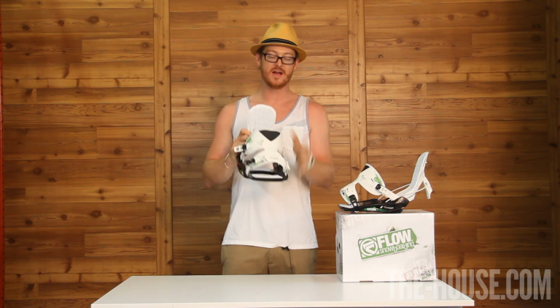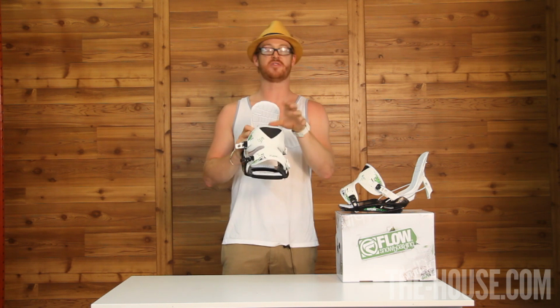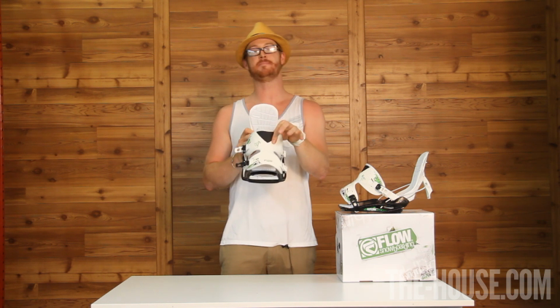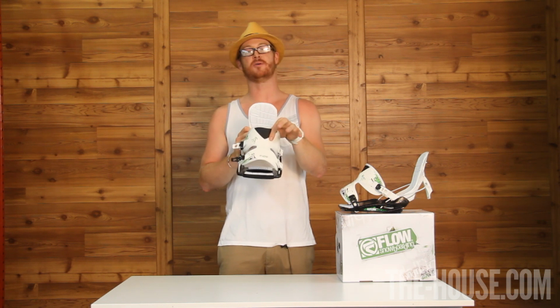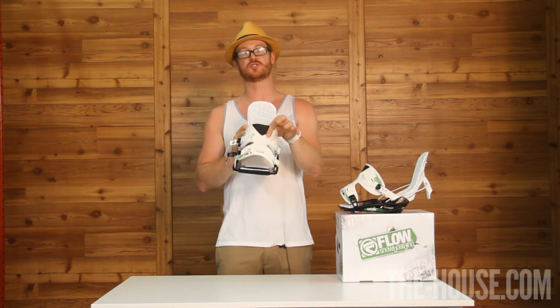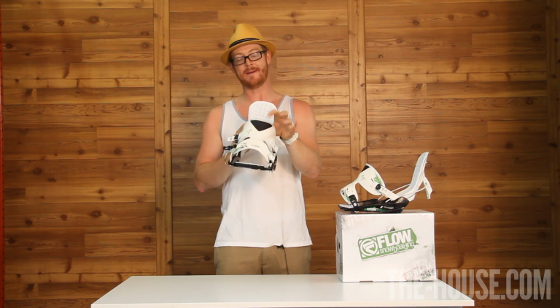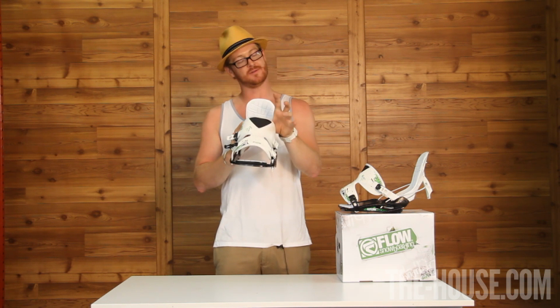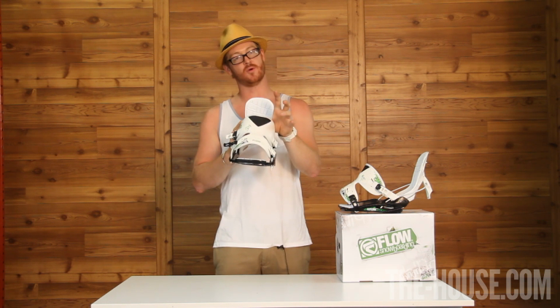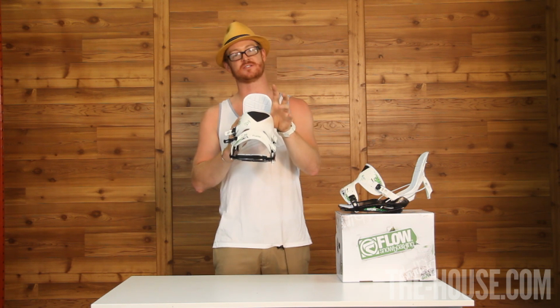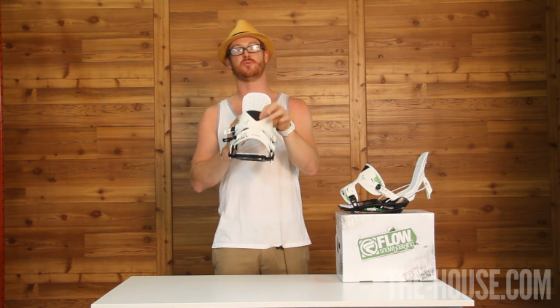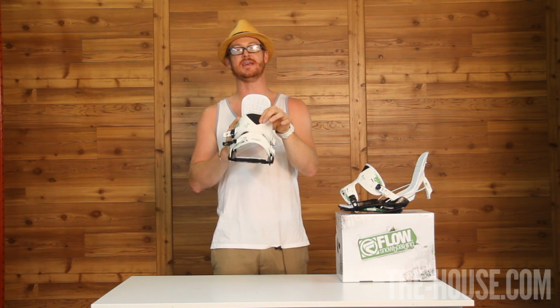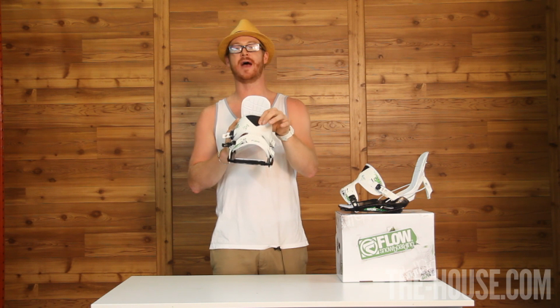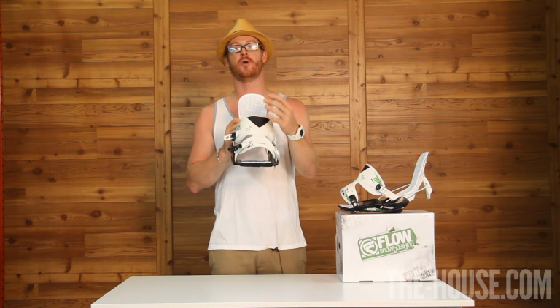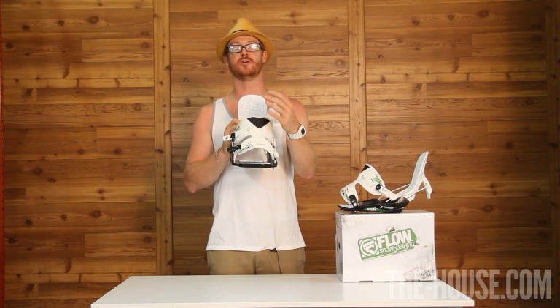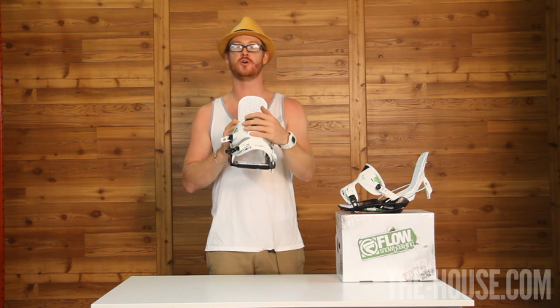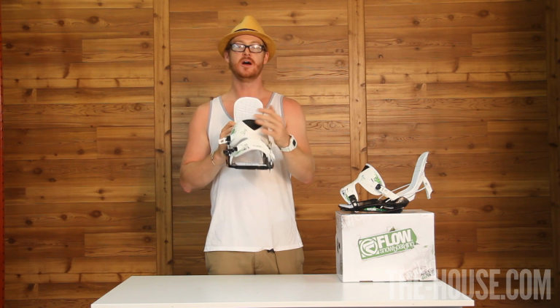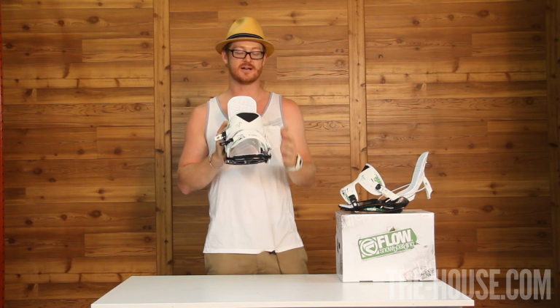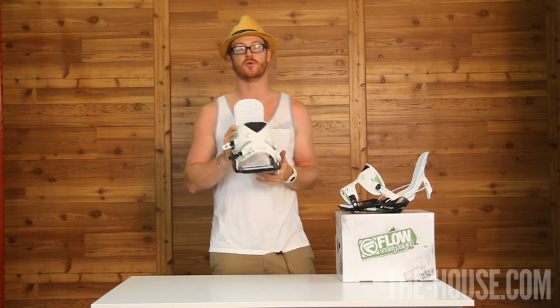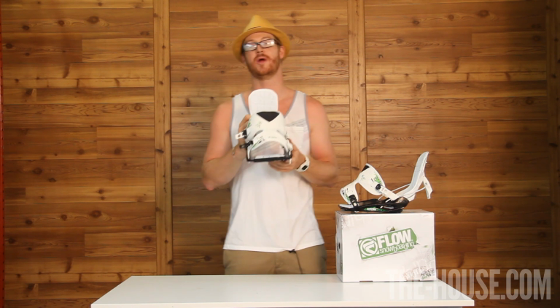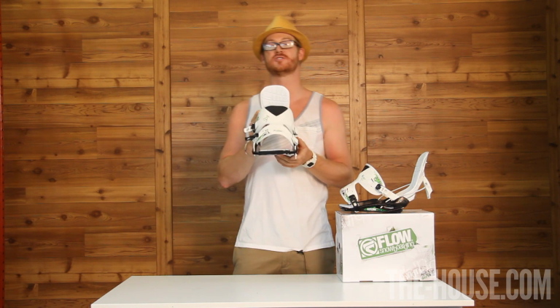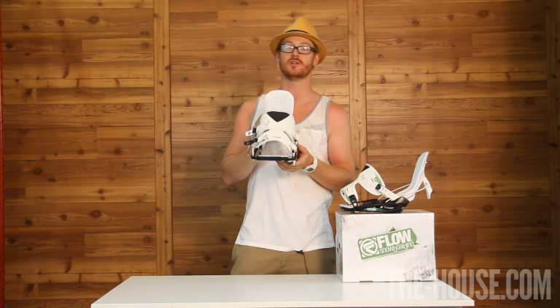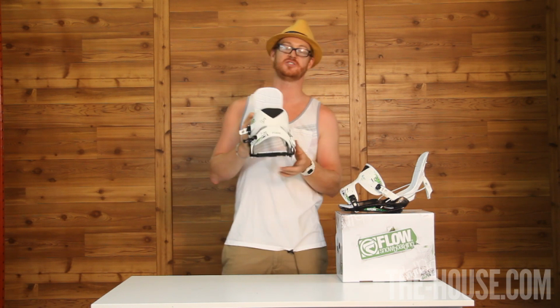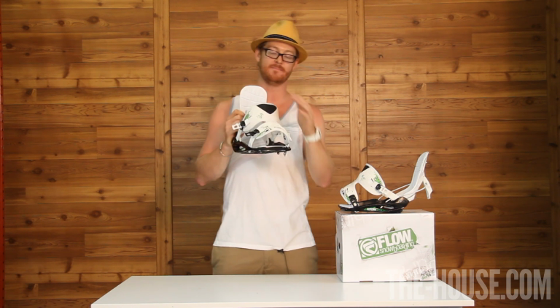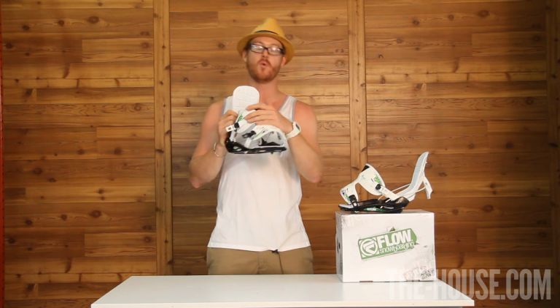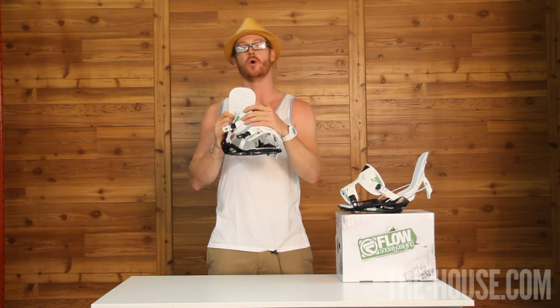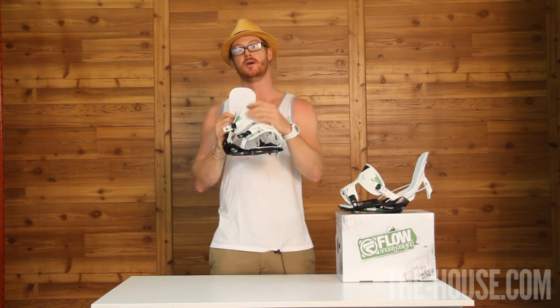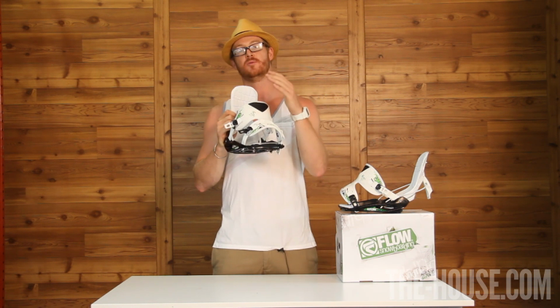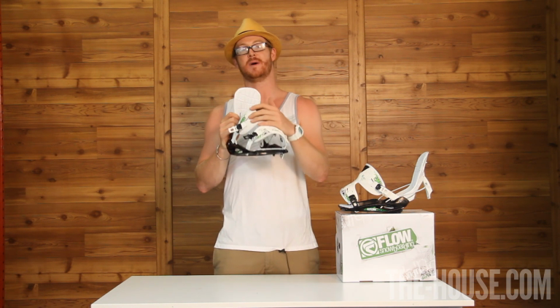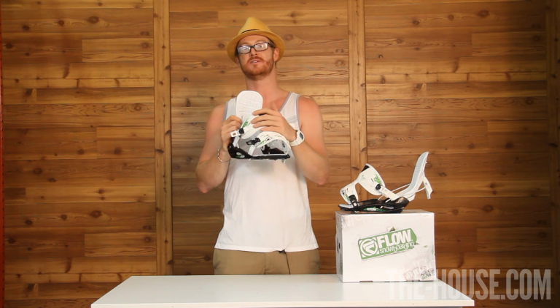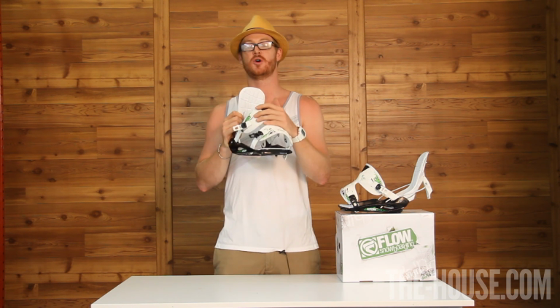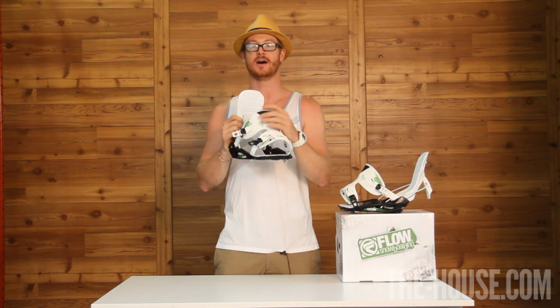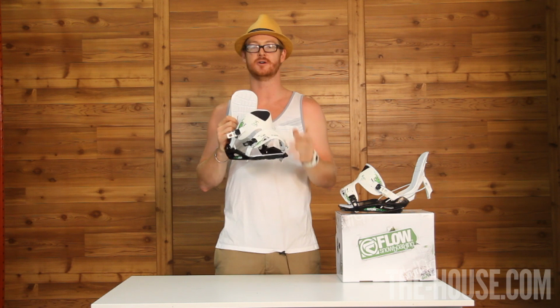The thin power strap is 3D wrapped around your foot, causing for greater circulation and more responsive toe-side turns.